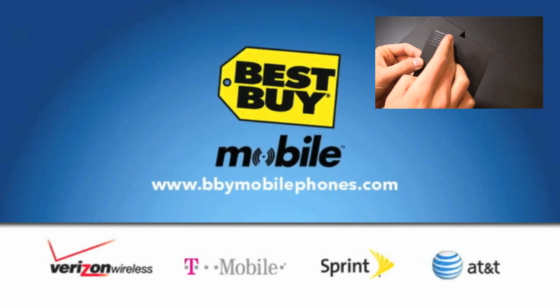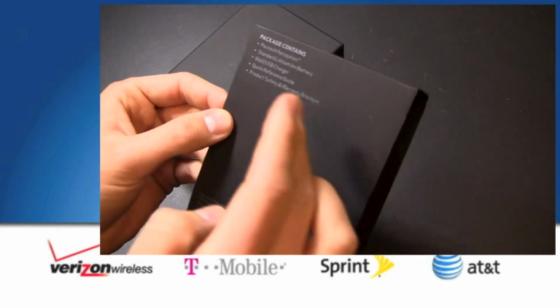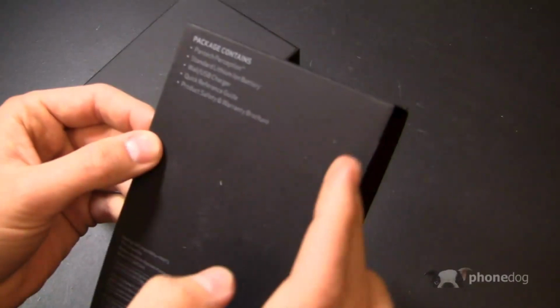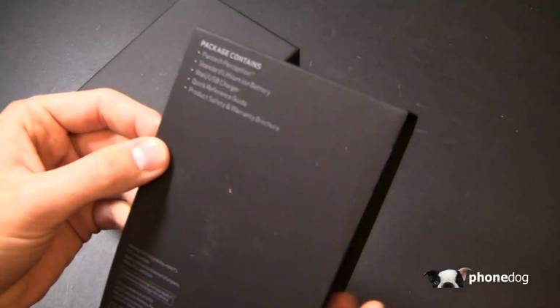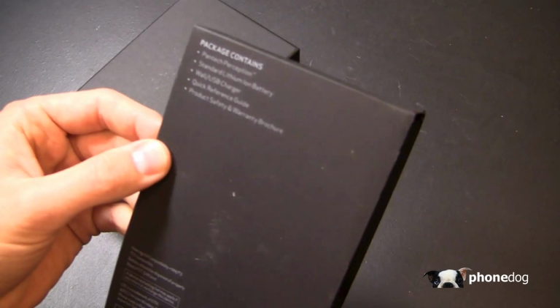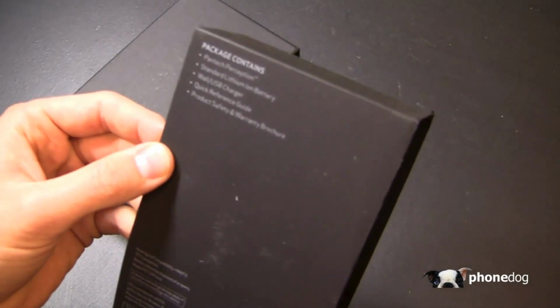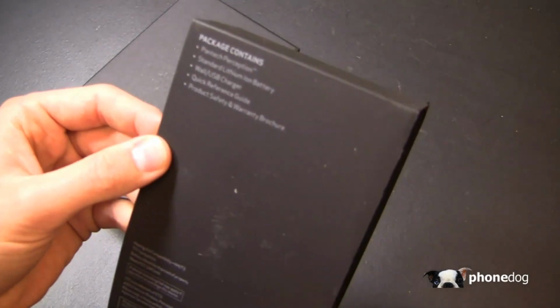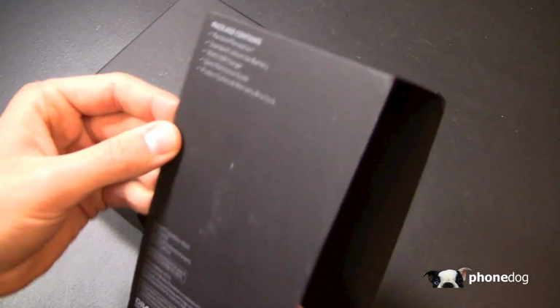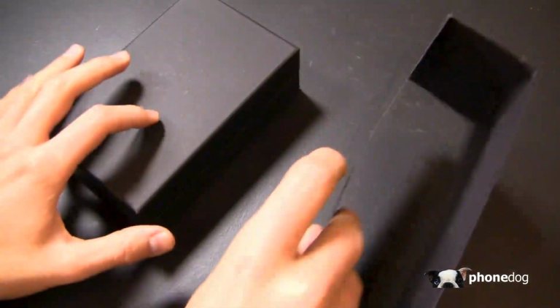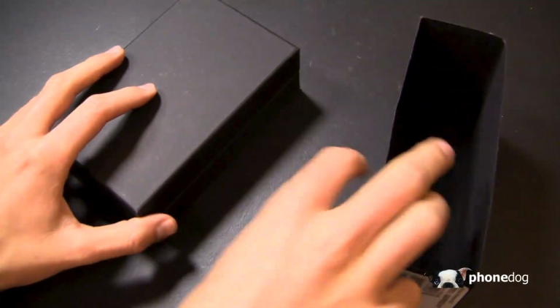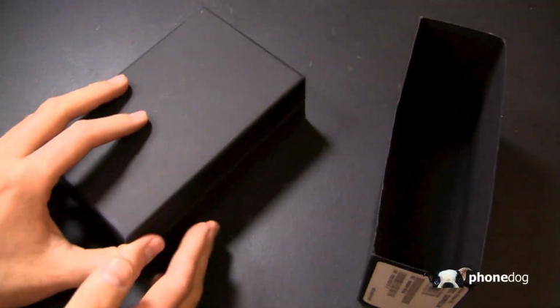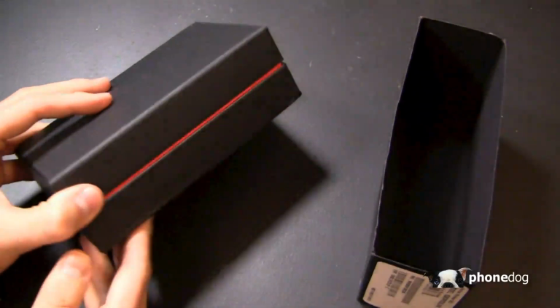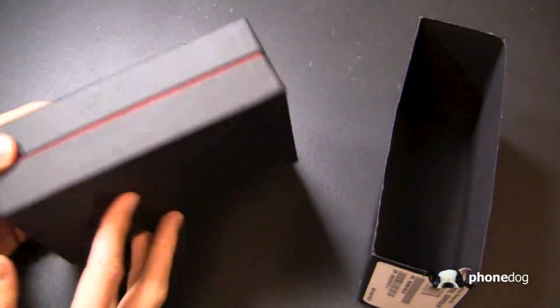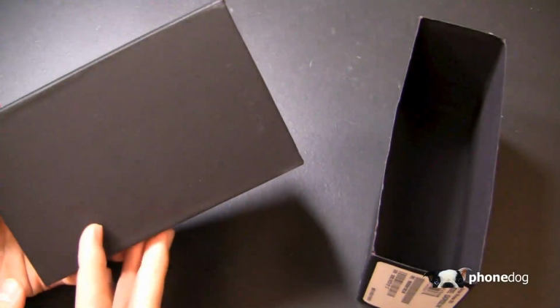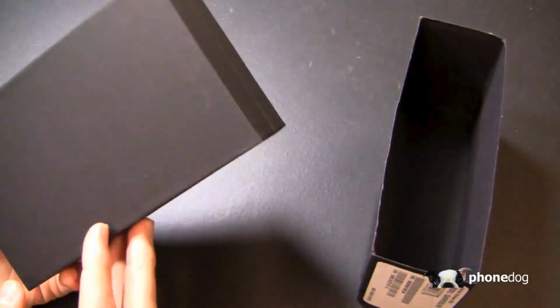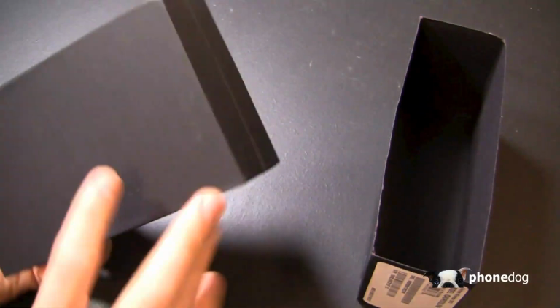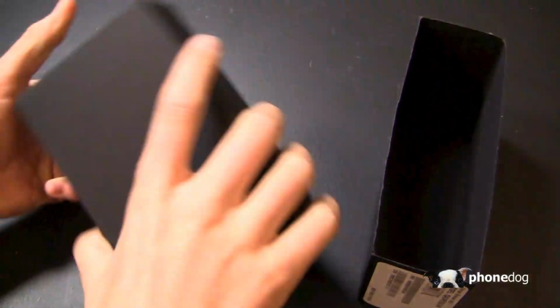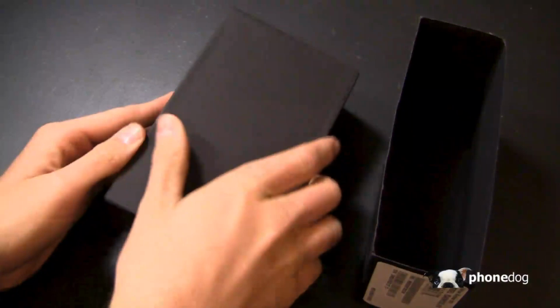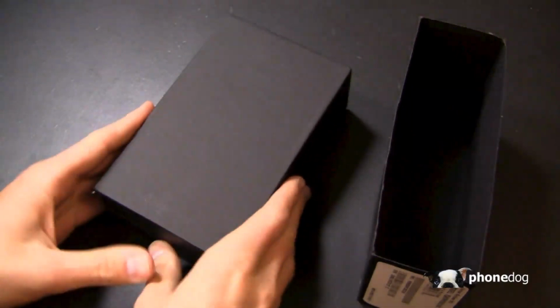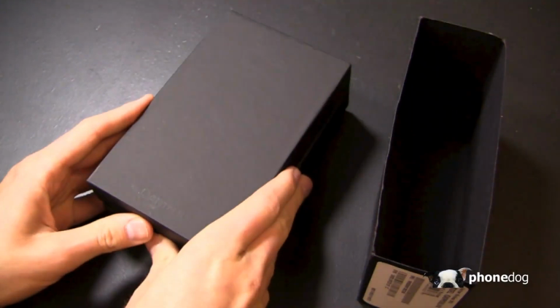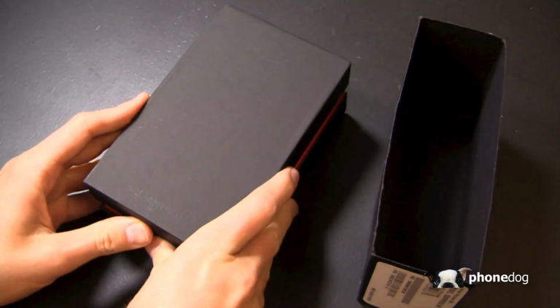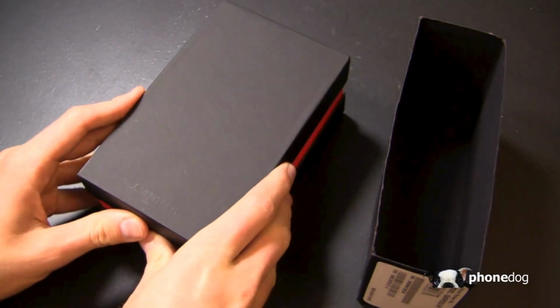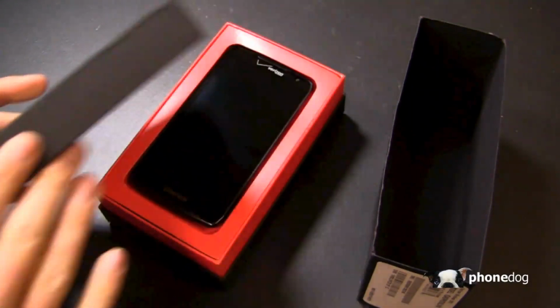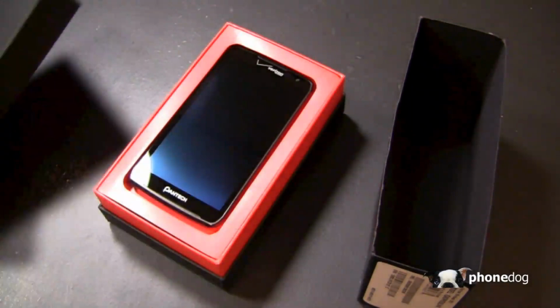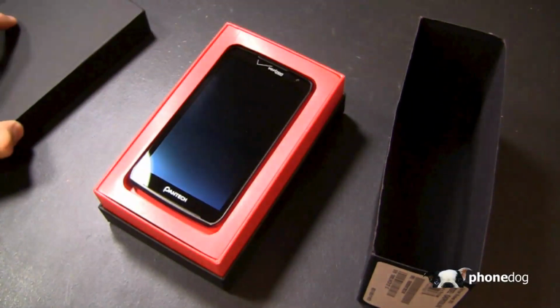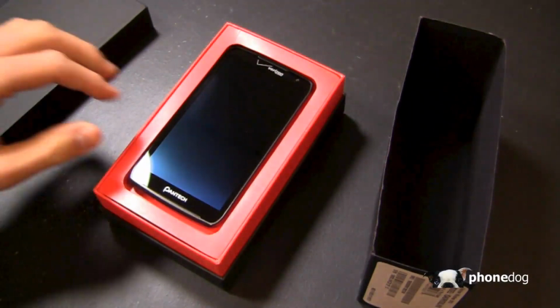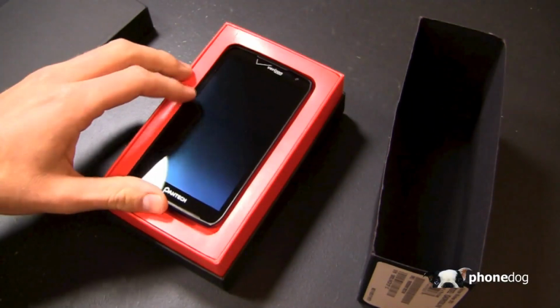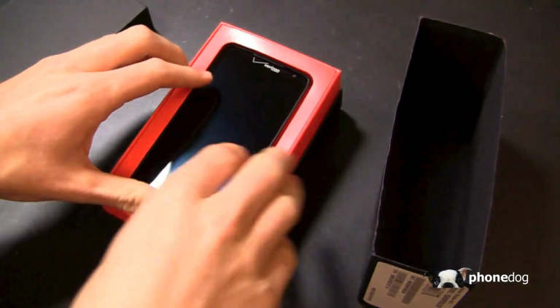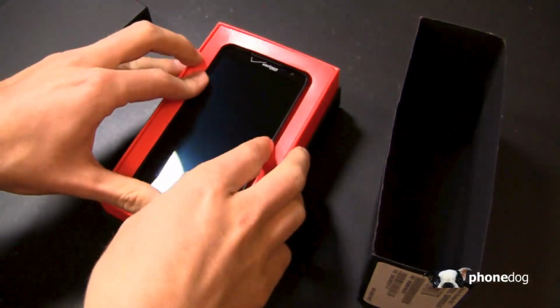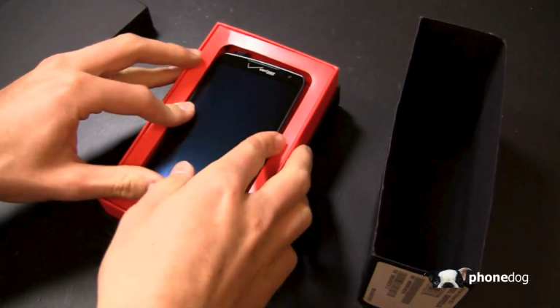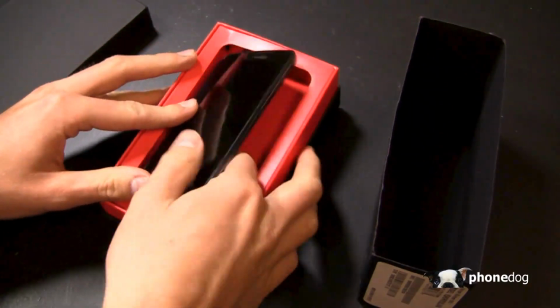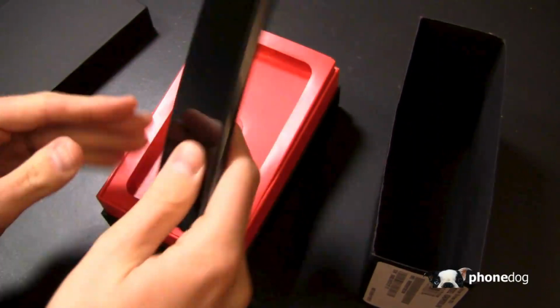So the Pantec Perception comes with a lithium-ion battery, wall charger, USB cable, and that's about it in the box. What I like about this device is it brings a nice value proposition to Verizon Wireless with some great specifications all around at a reasonable price point.